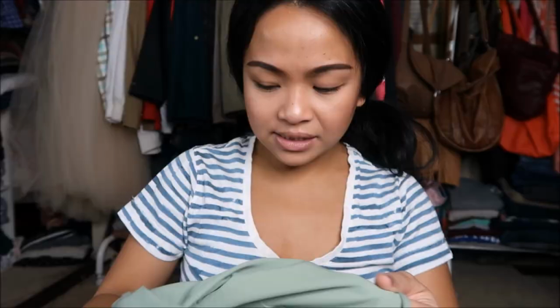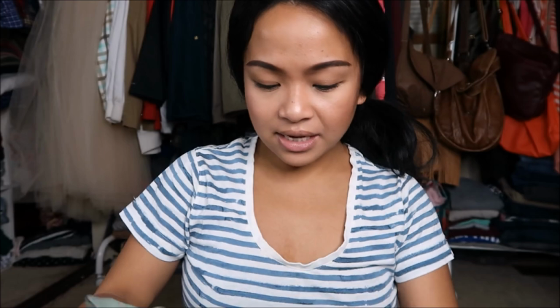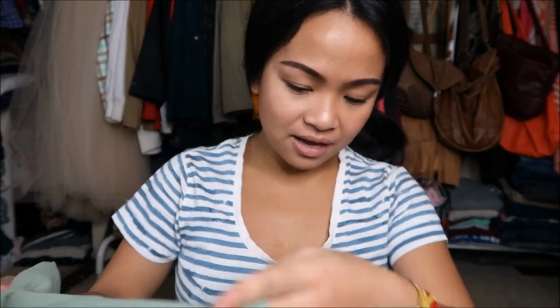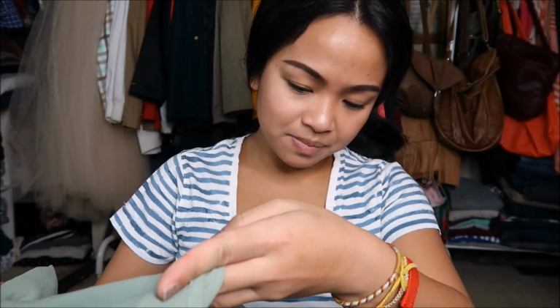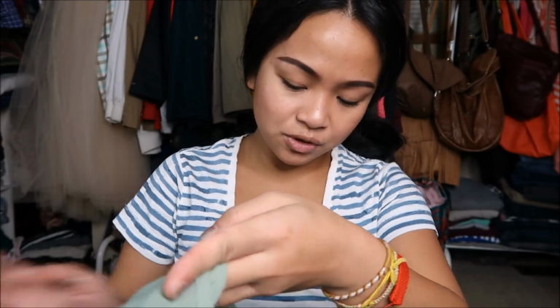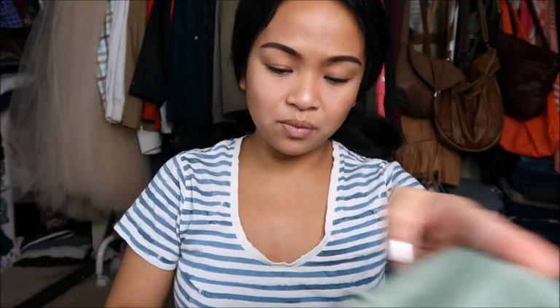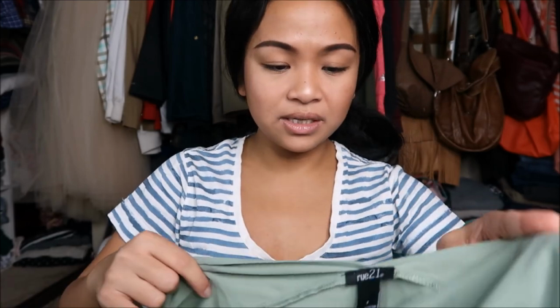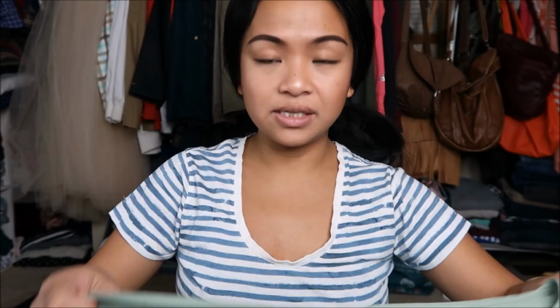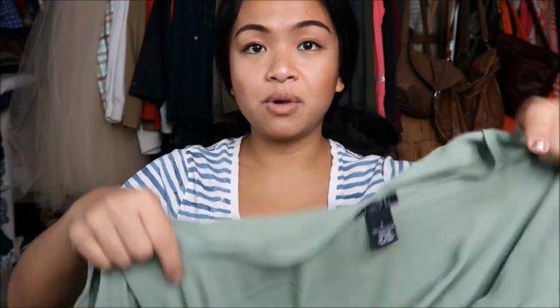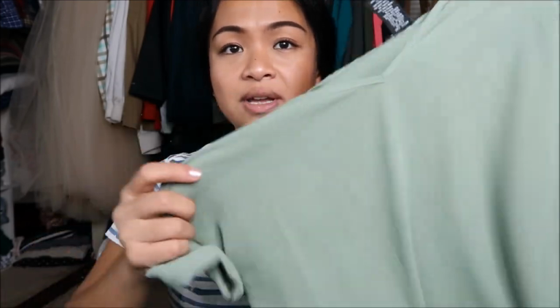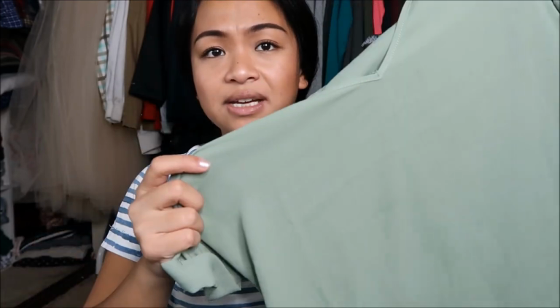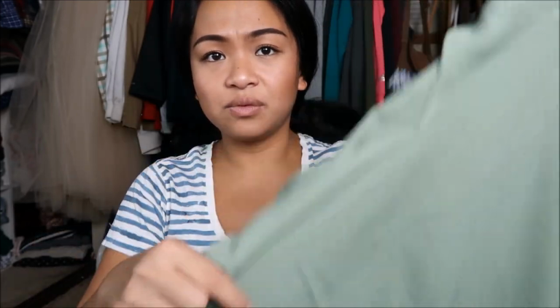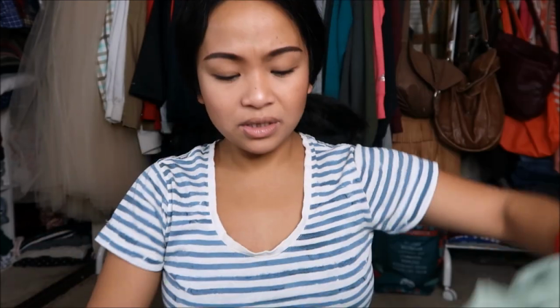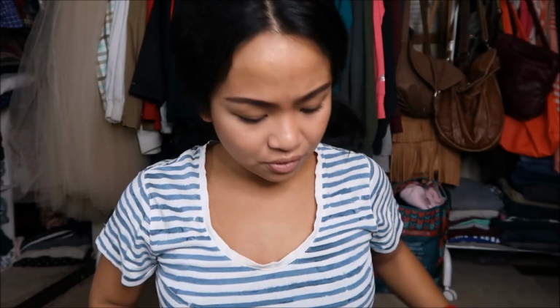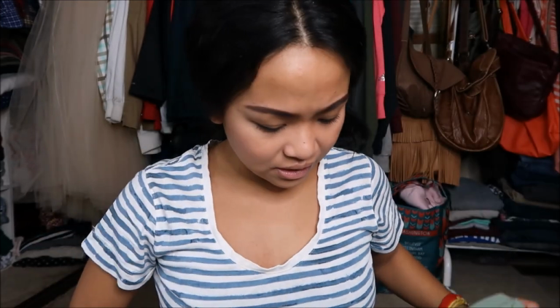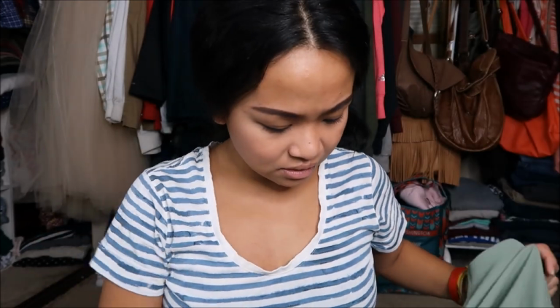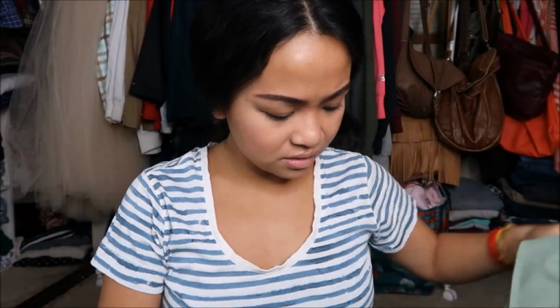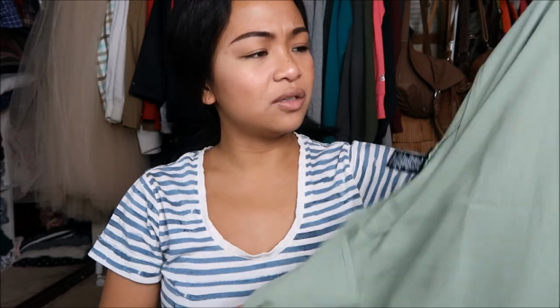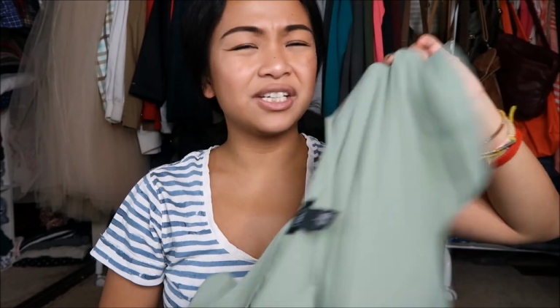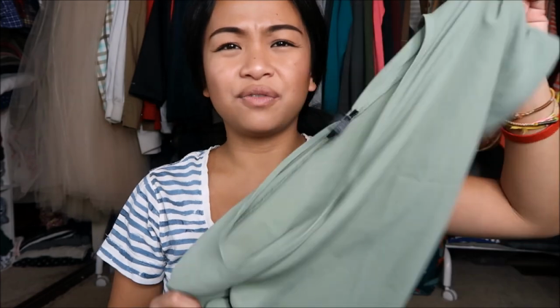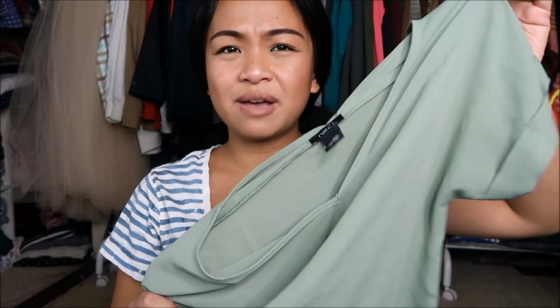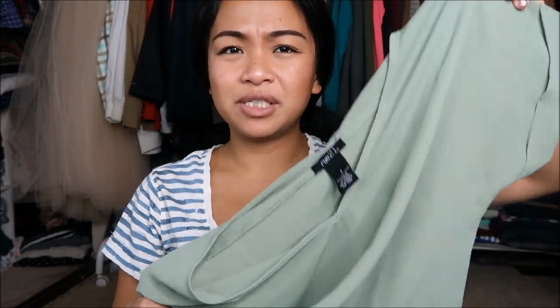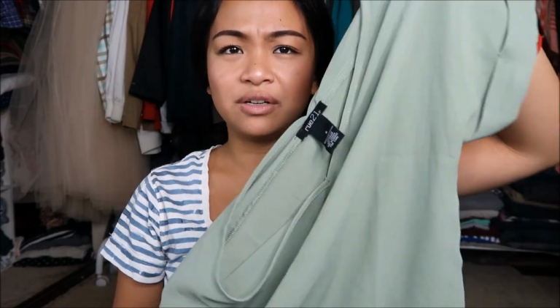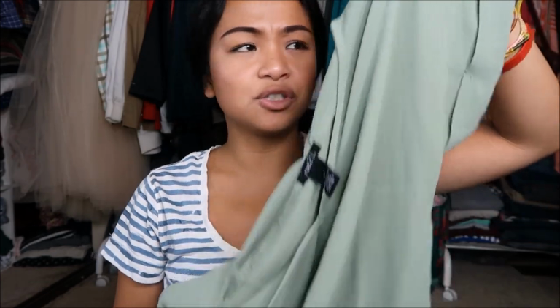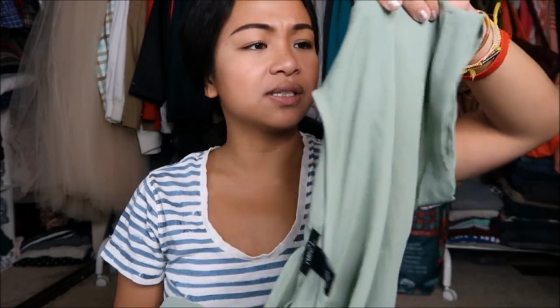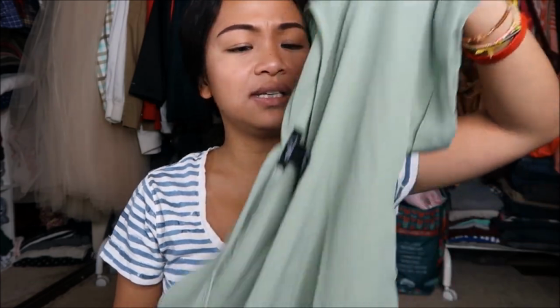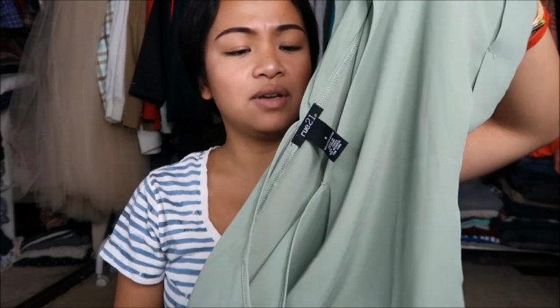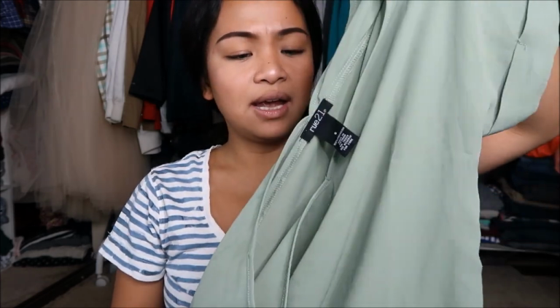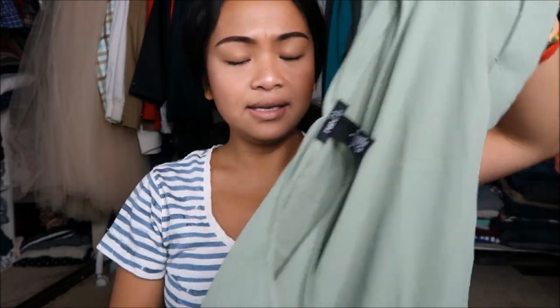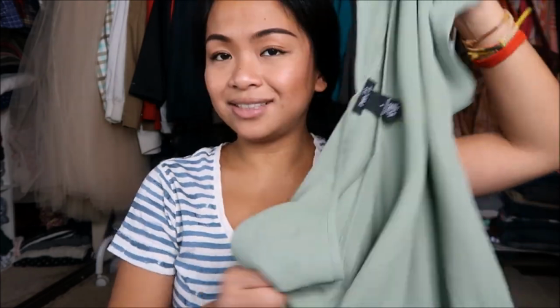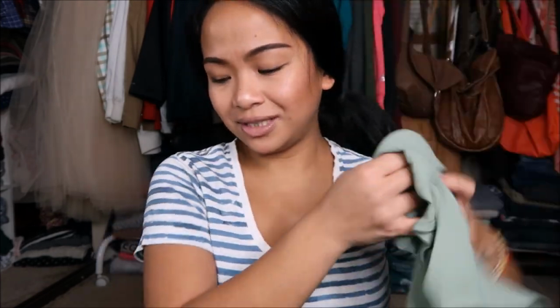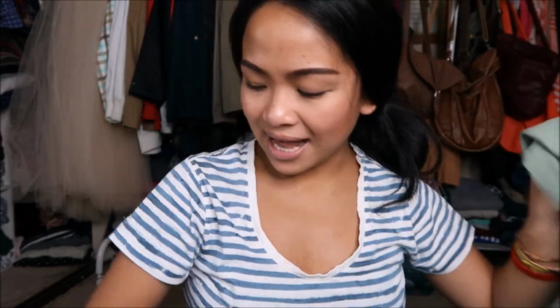The next thing I have is by Rue 21 in a size small. And this is really pretty — it's like a chiffon type of material, short sleeve. I just really like that.